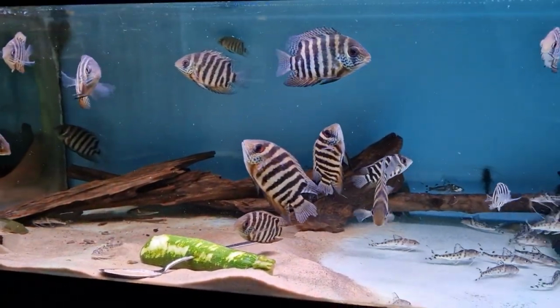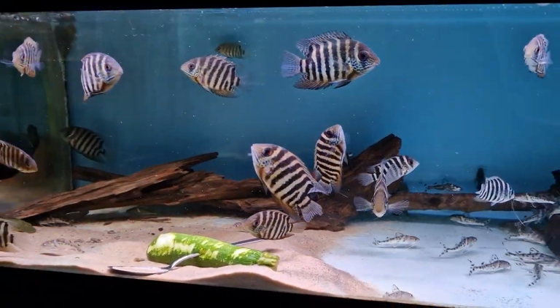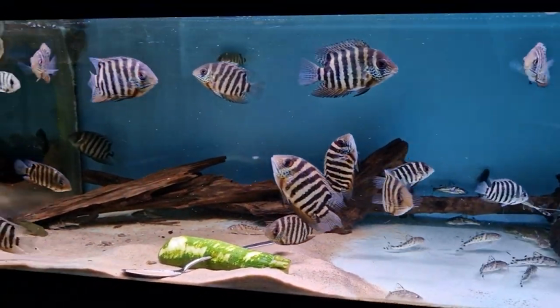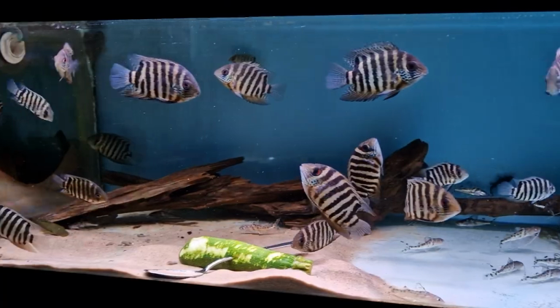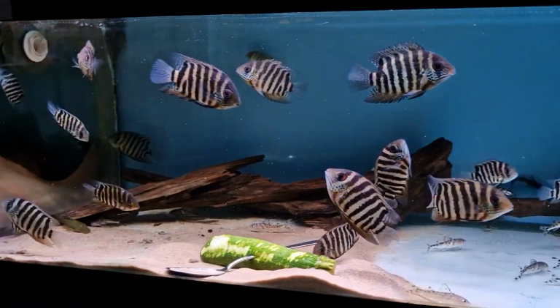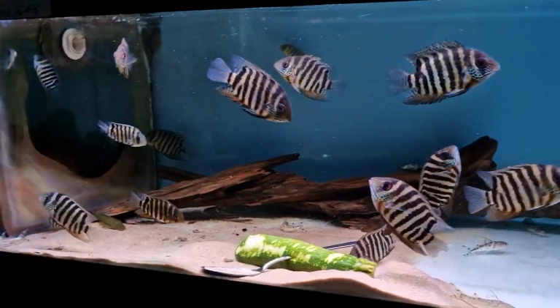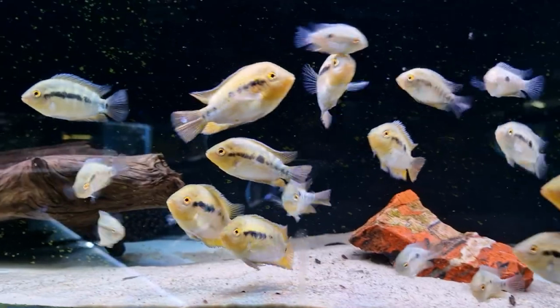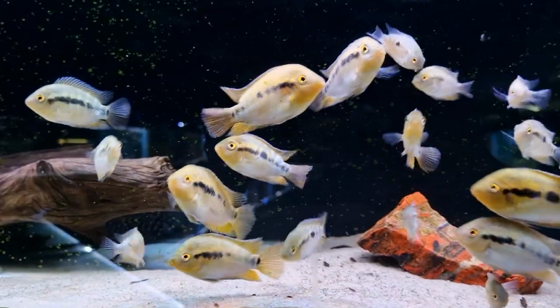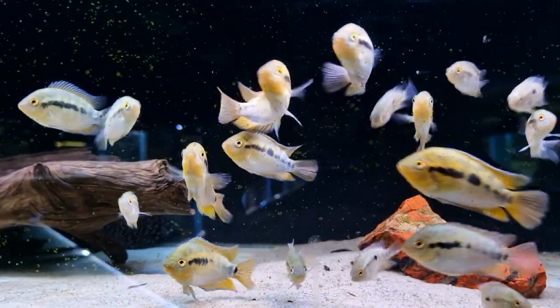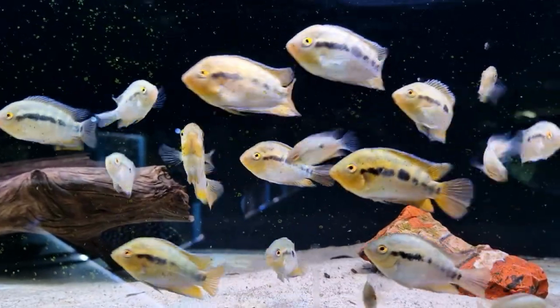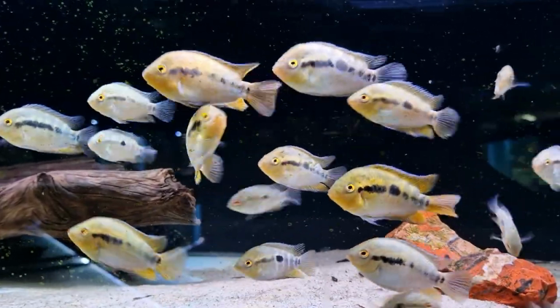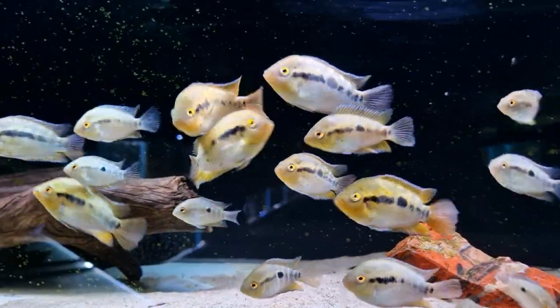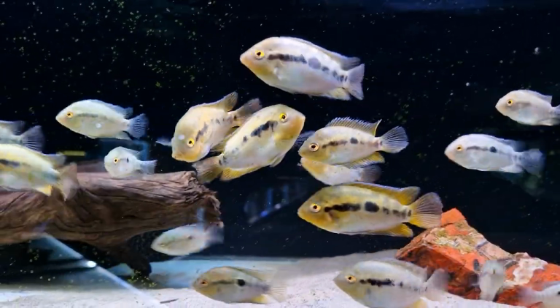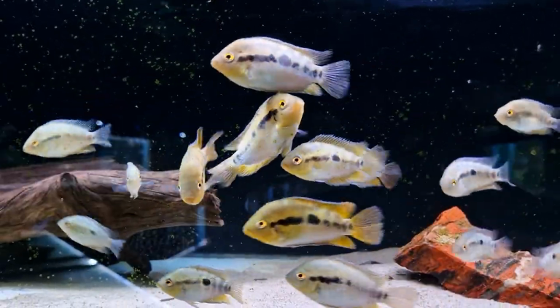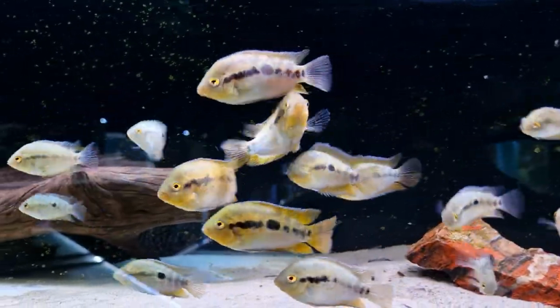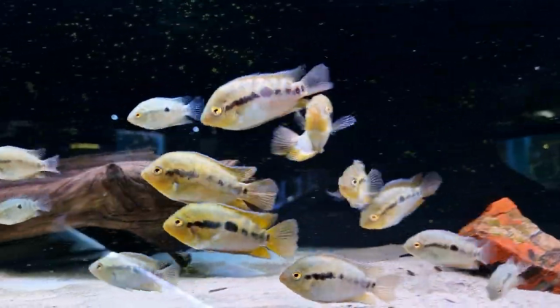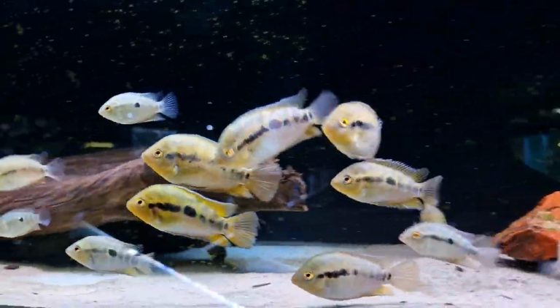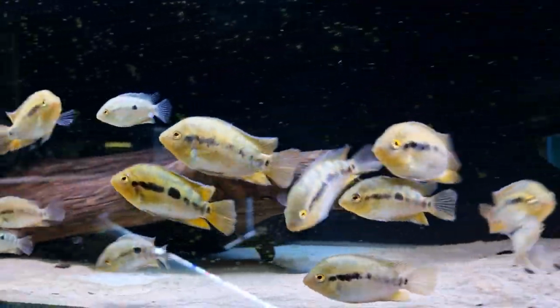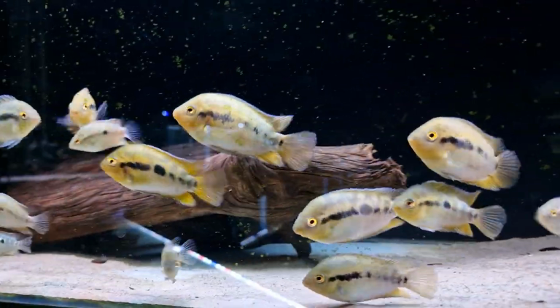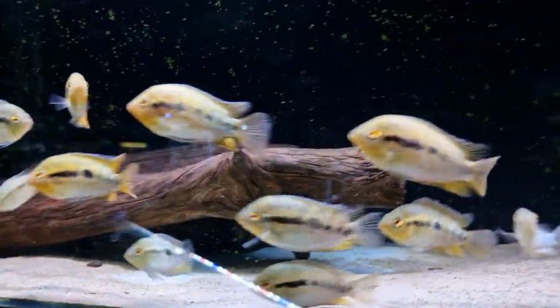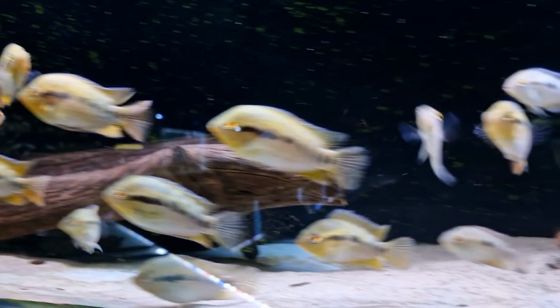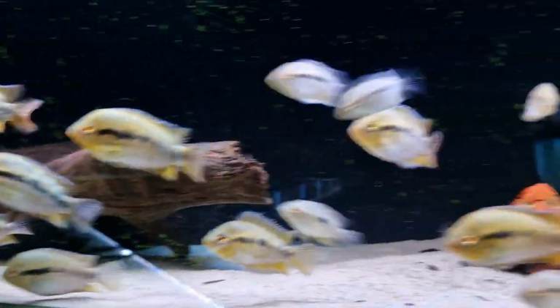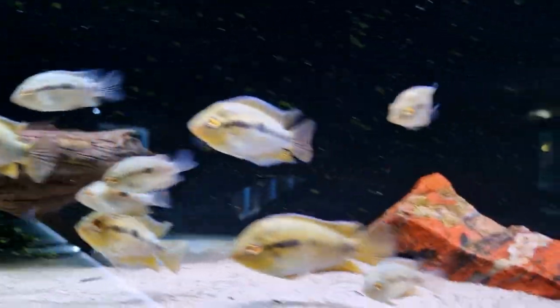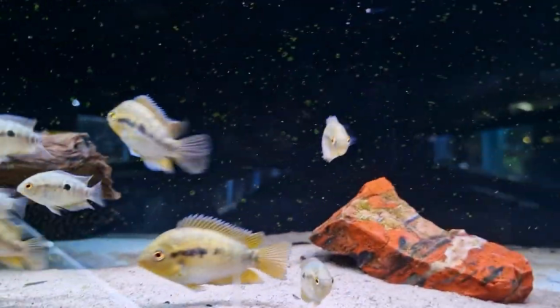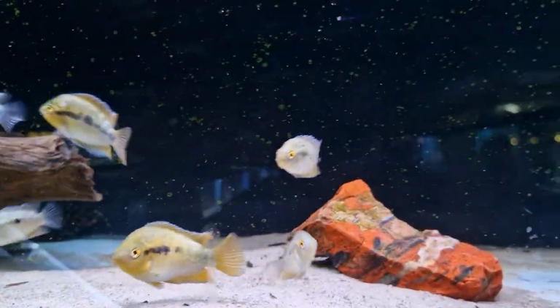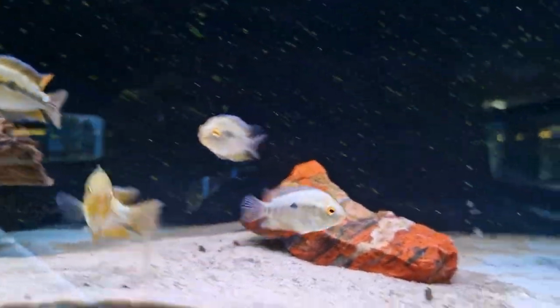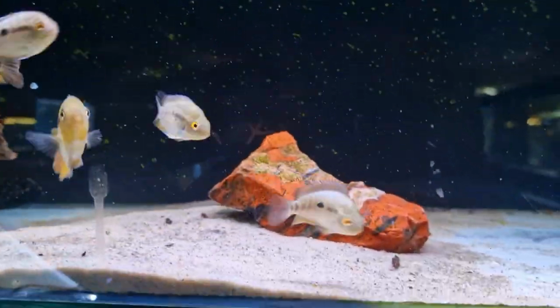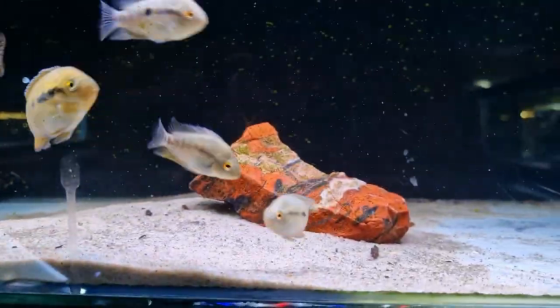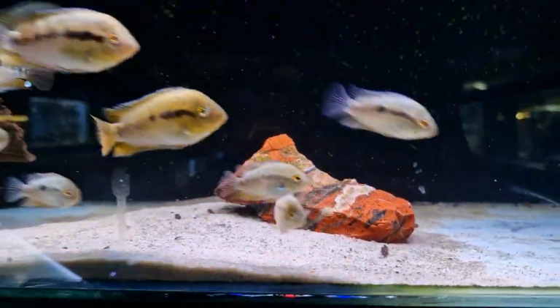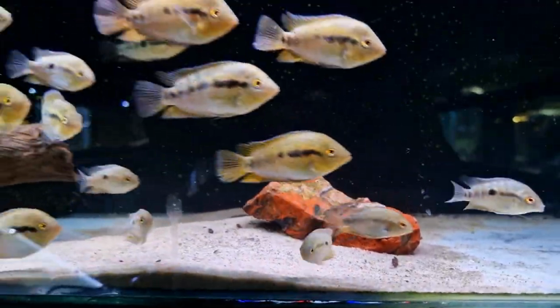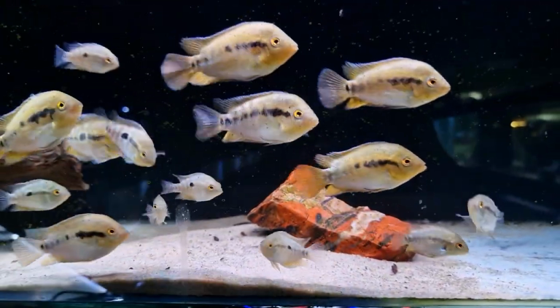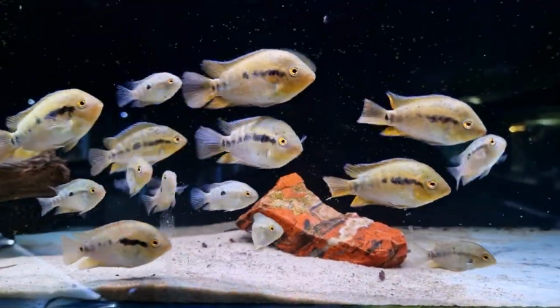We've got some really nice rainbow cichlids. These were spawning on the rock the other day but they didn't last very long — they all got eaten.